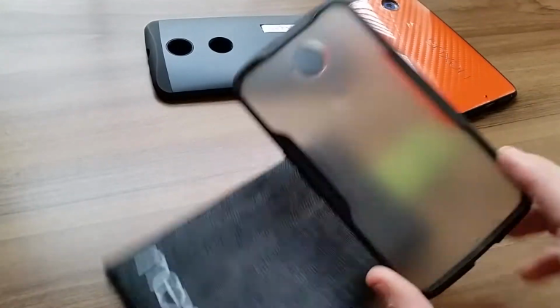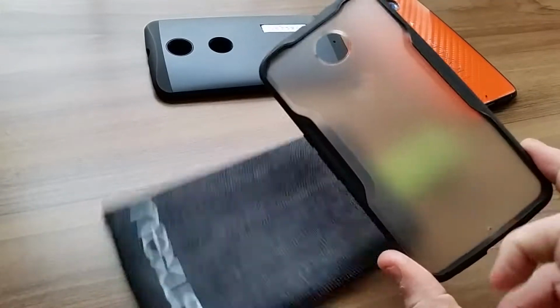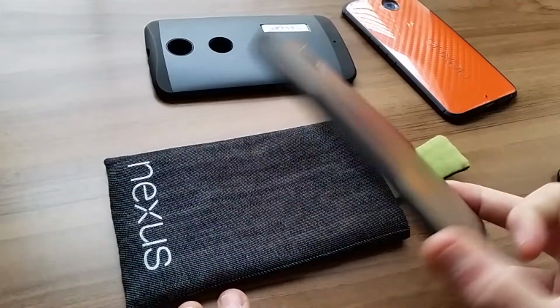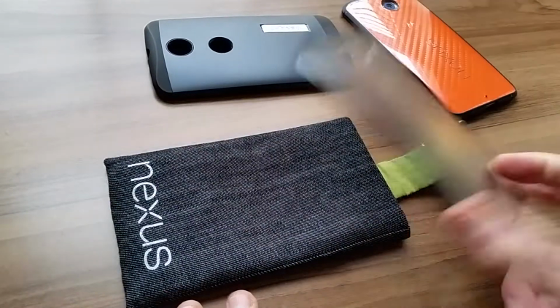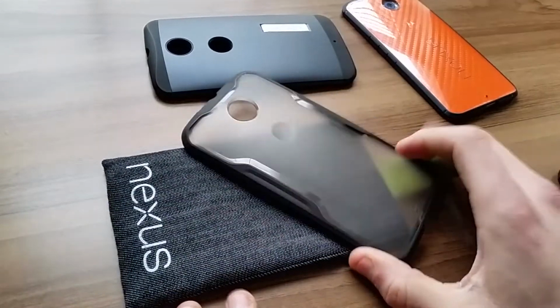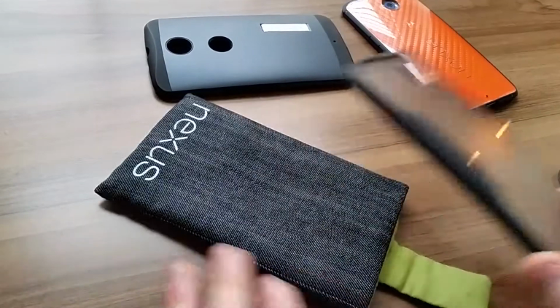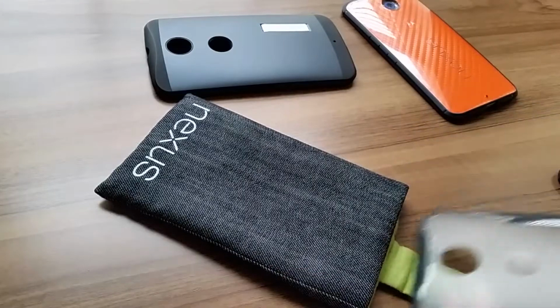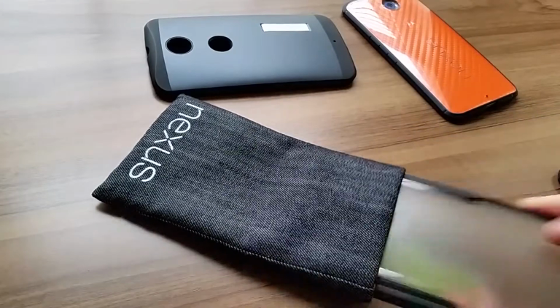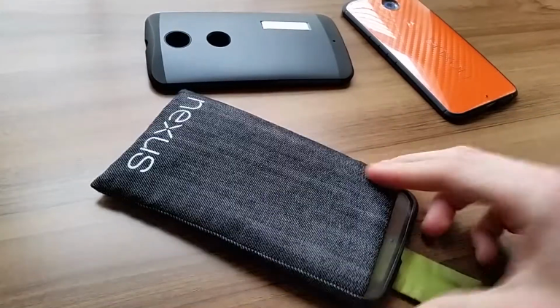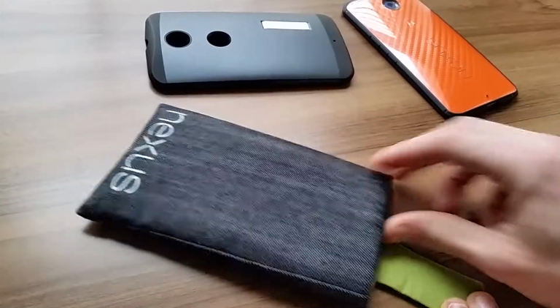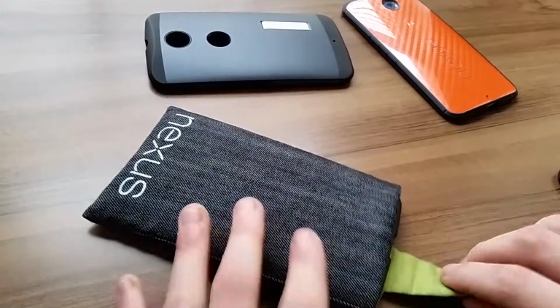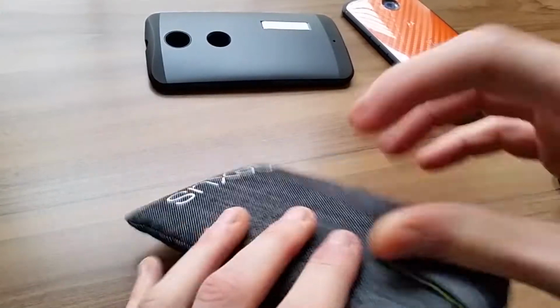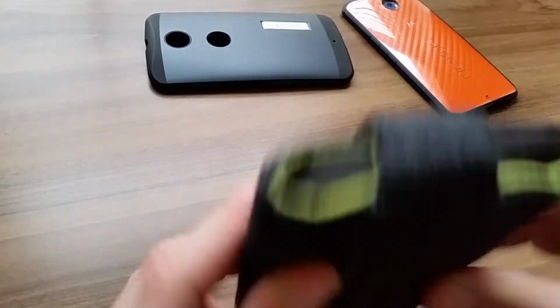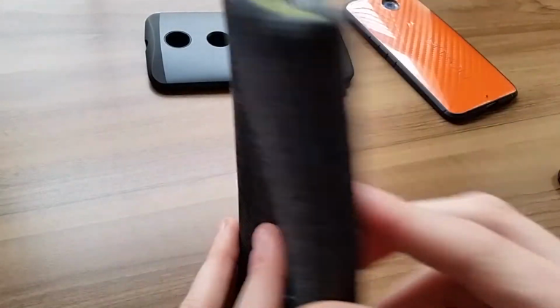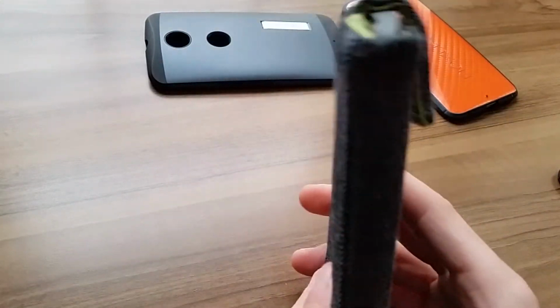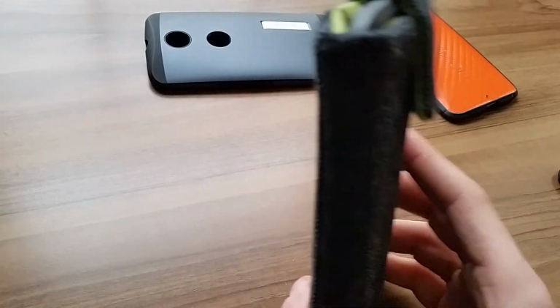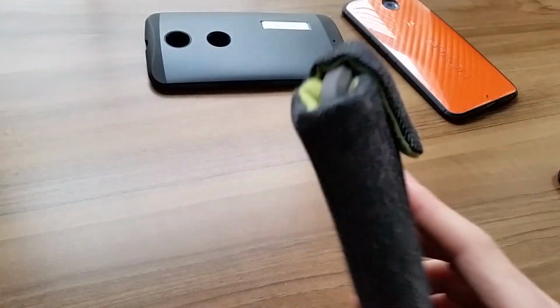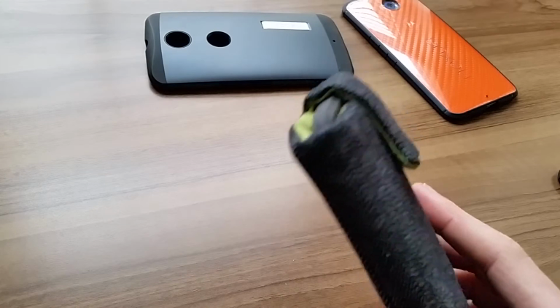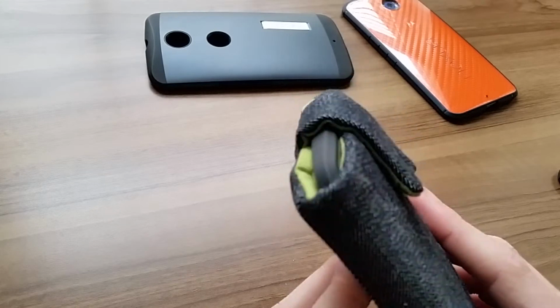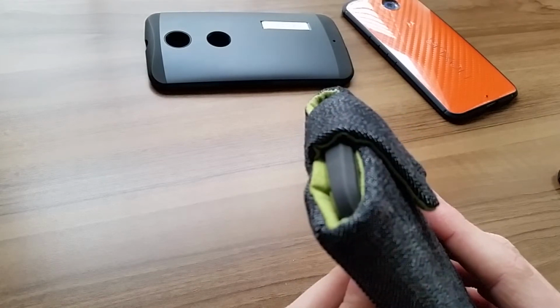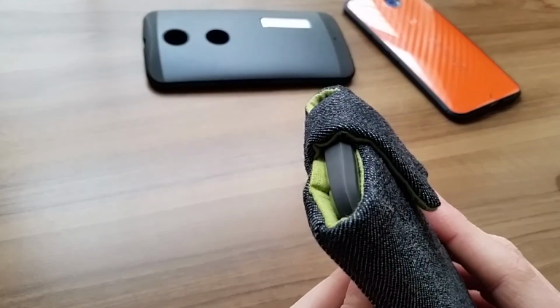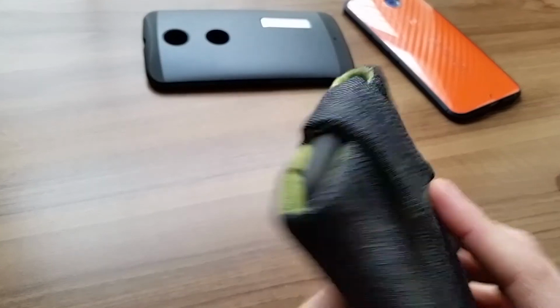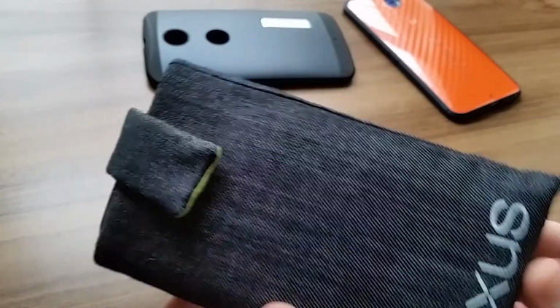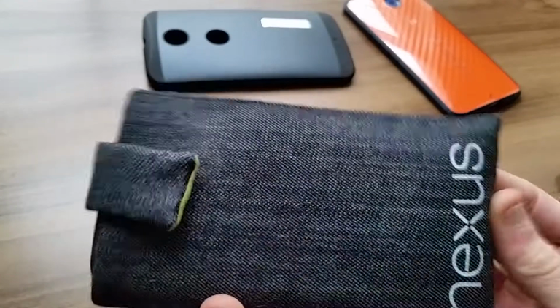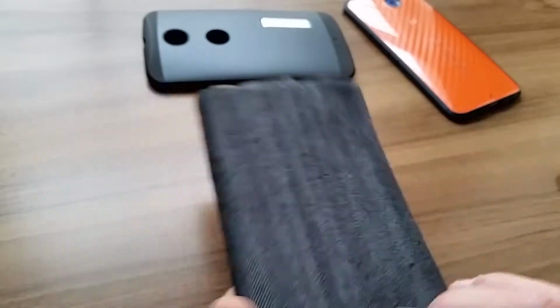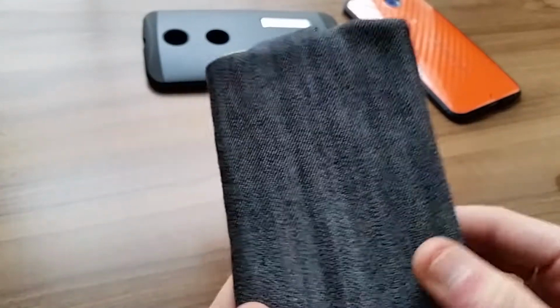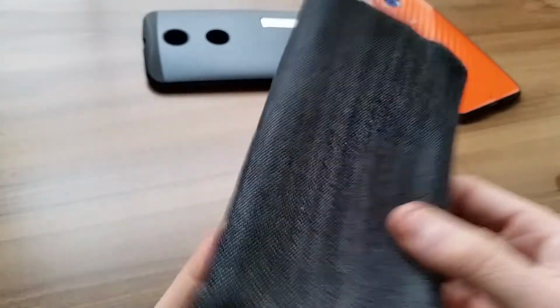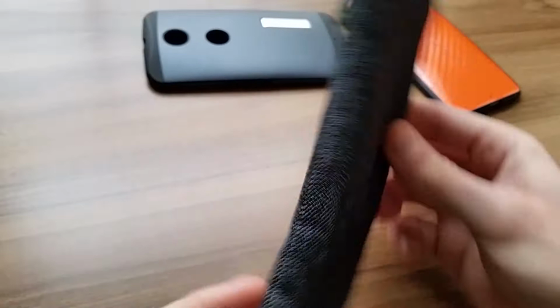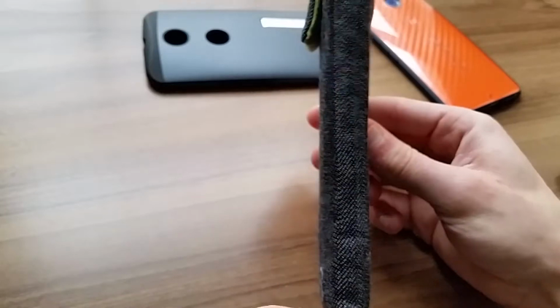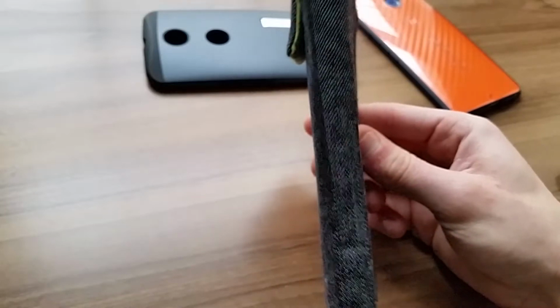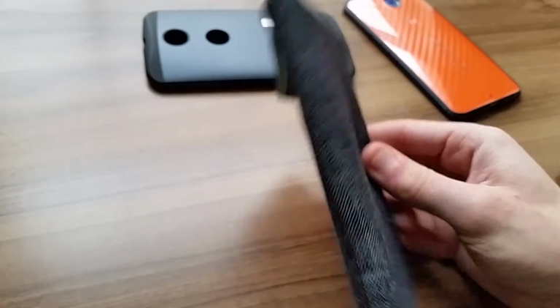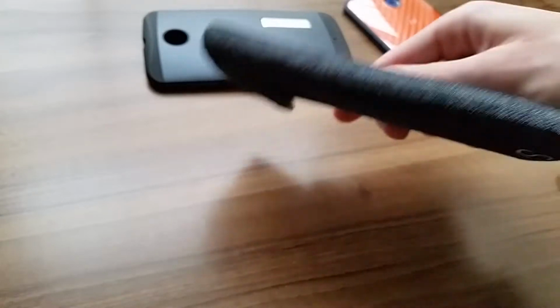Here we have the Subcase Beetle in the Frosted Black. This fits about the same as the Spigen — it goes right there. Not too much bulk; it's relatively thin, even with the case in there.